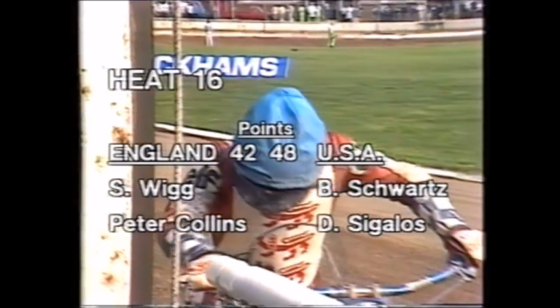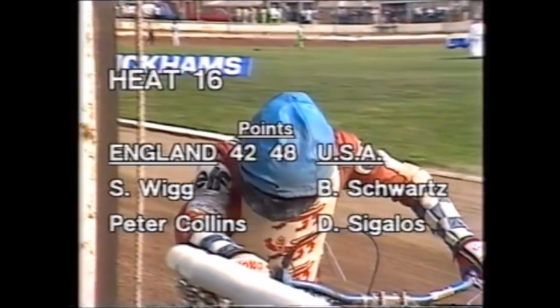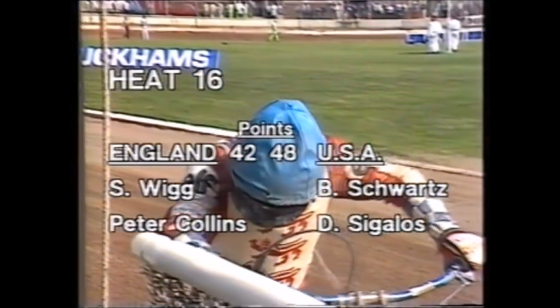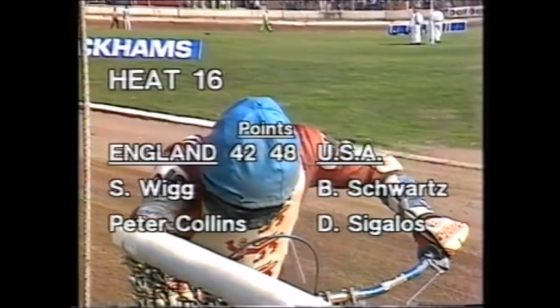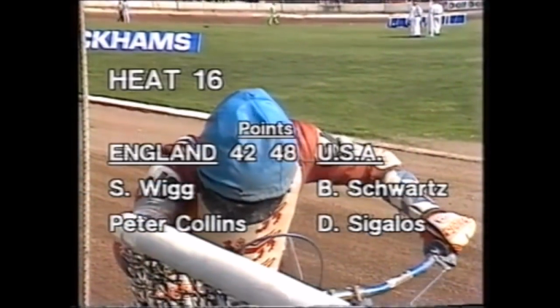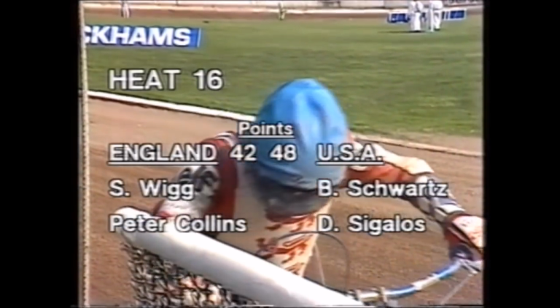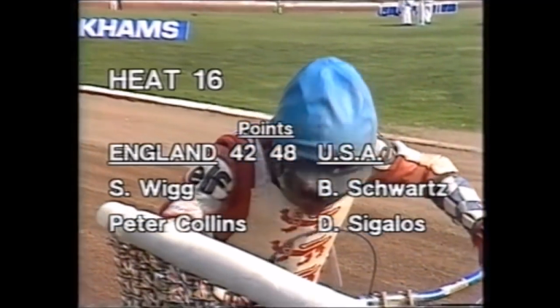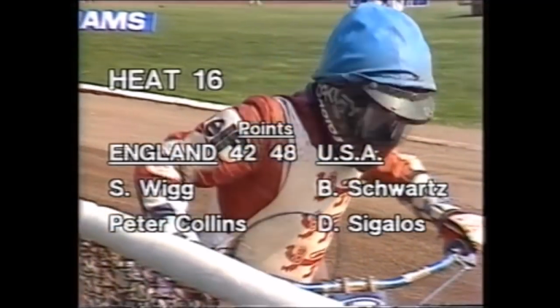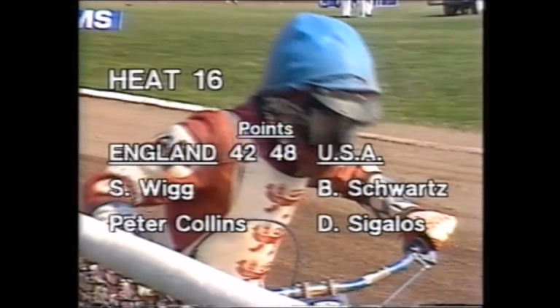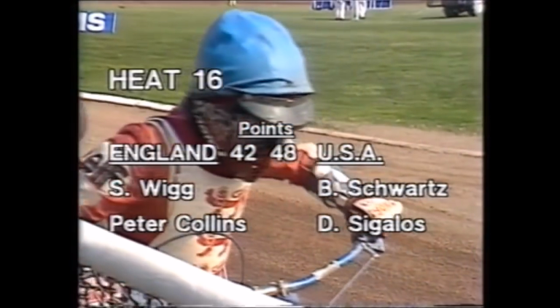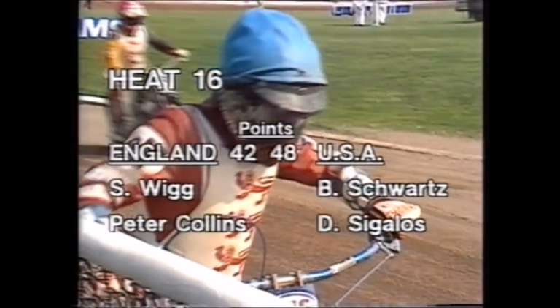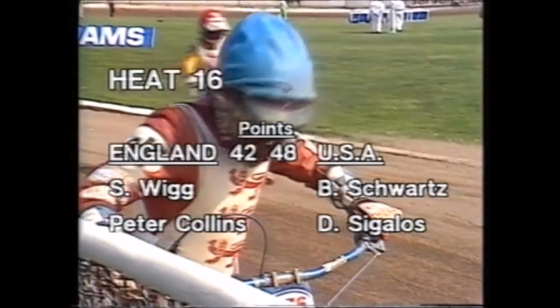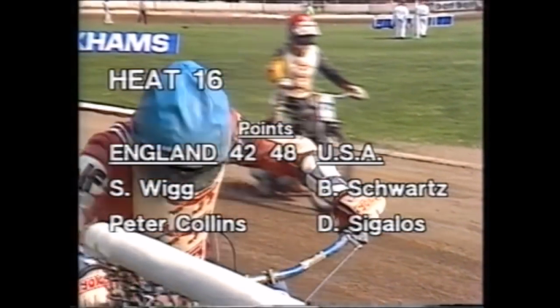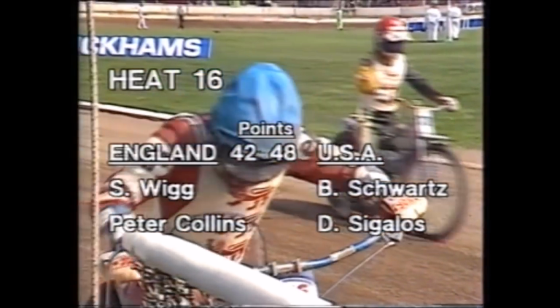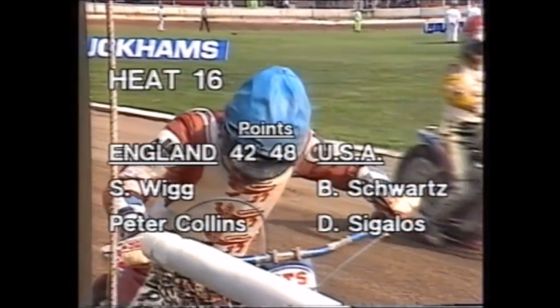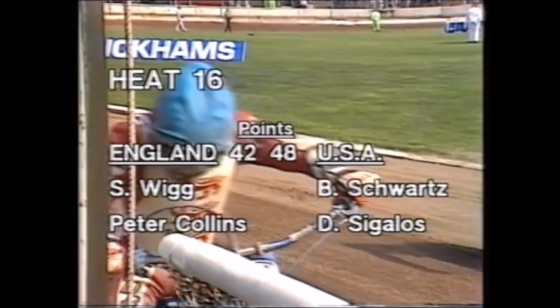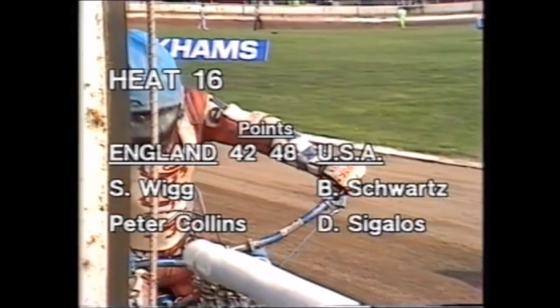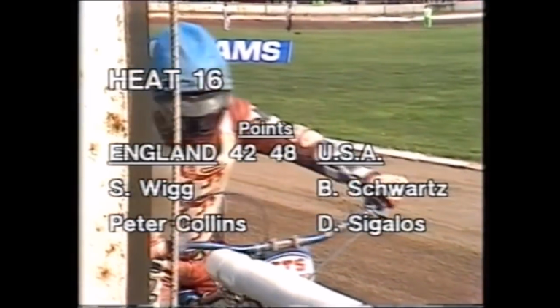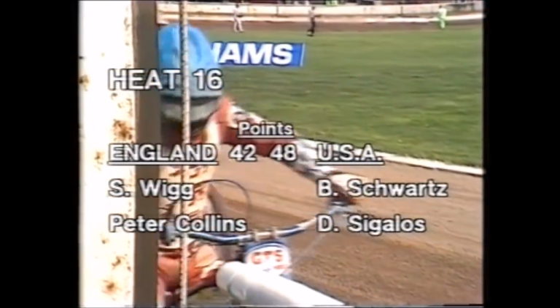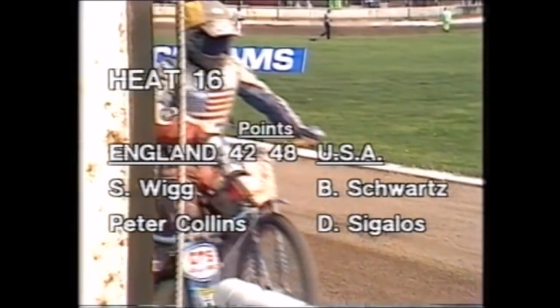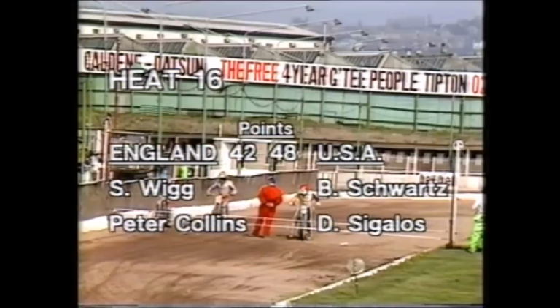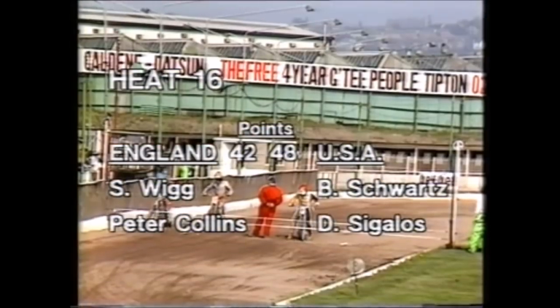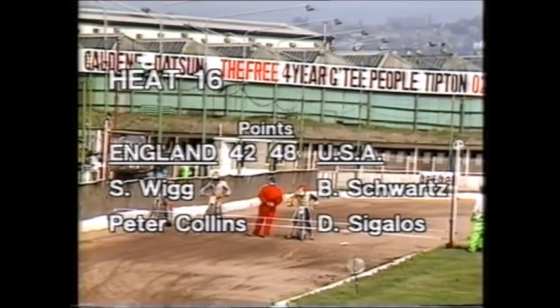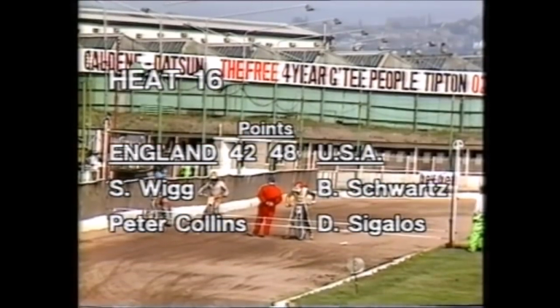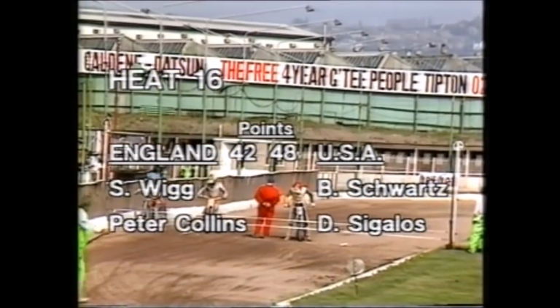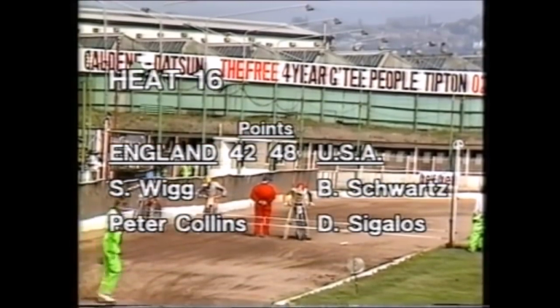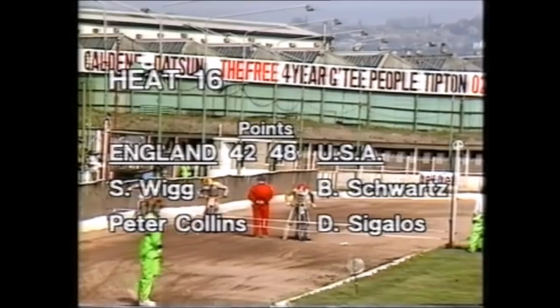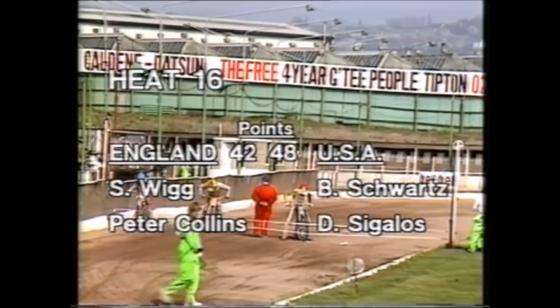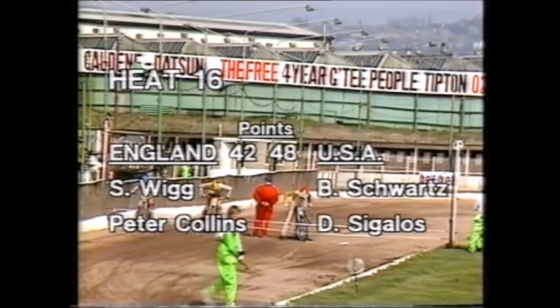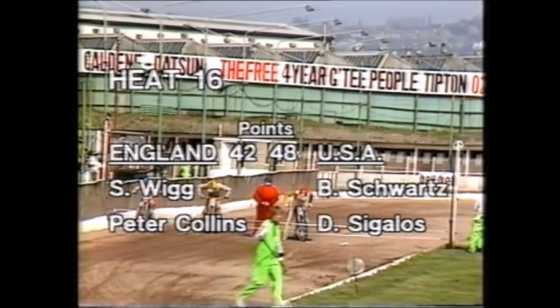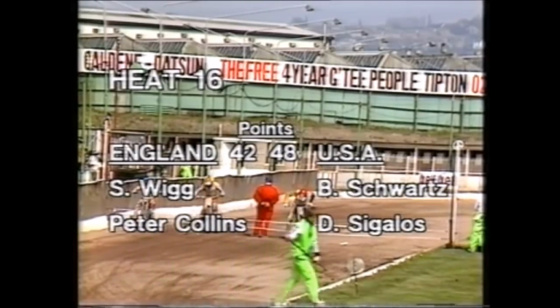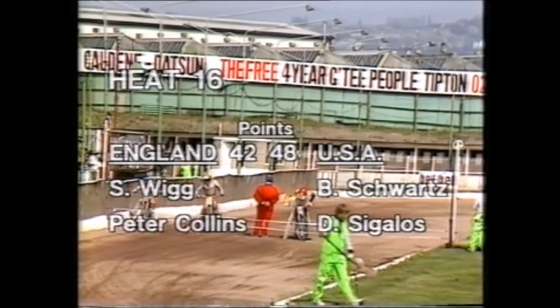48-42 the score. Heat sixteen coming up. The news is Morton is okay from the pits. Simon Wigg coming into heat sixteen to partner Peter Collins, against Bobby Schwartz and Dennis Sagalos from the United States.